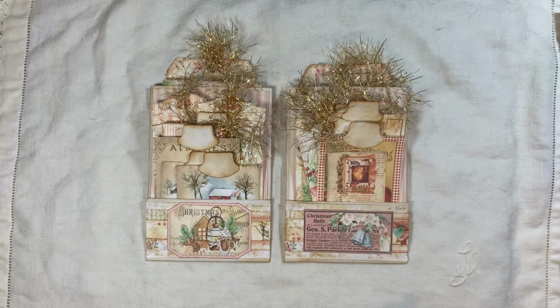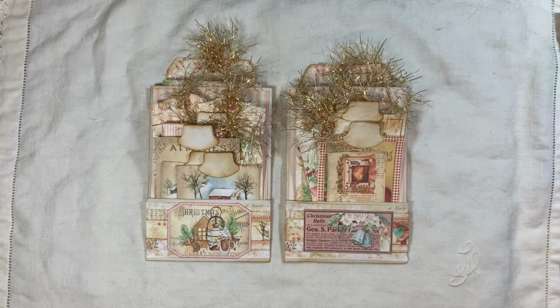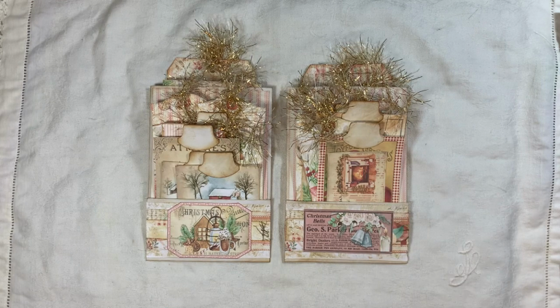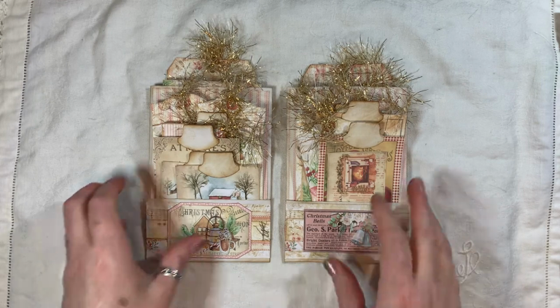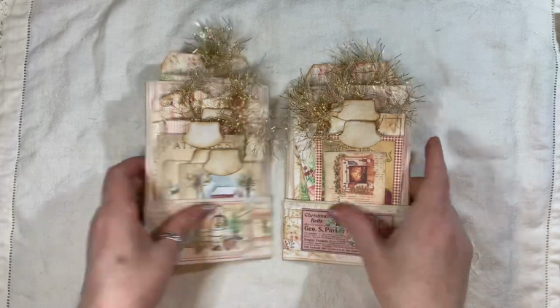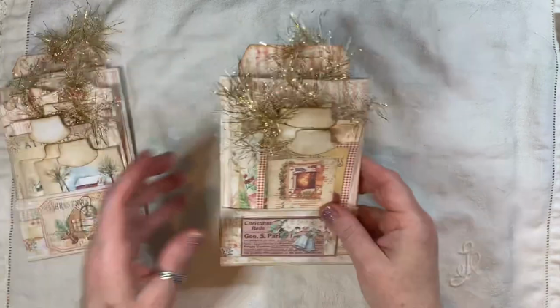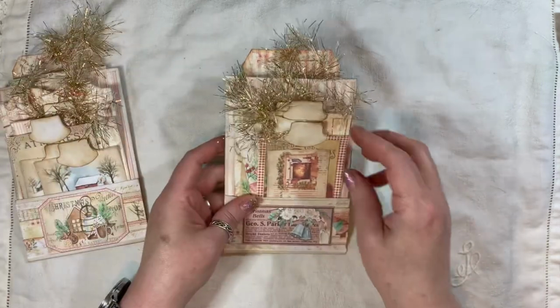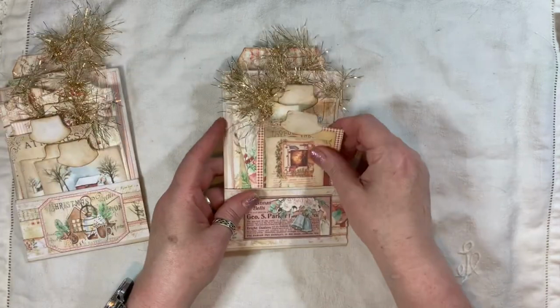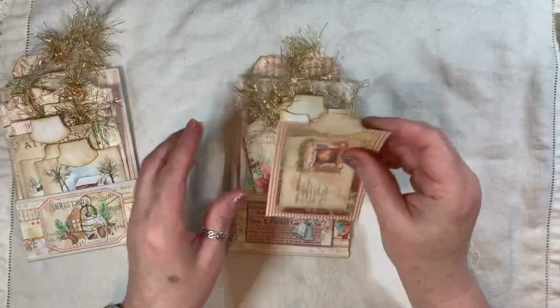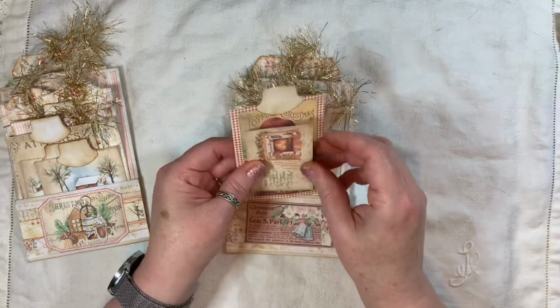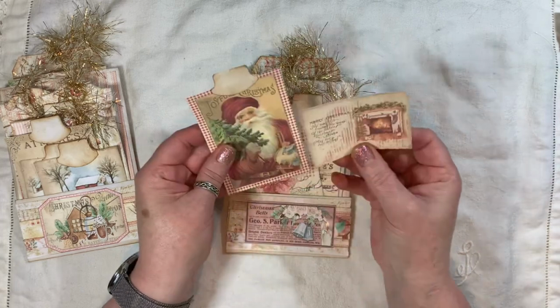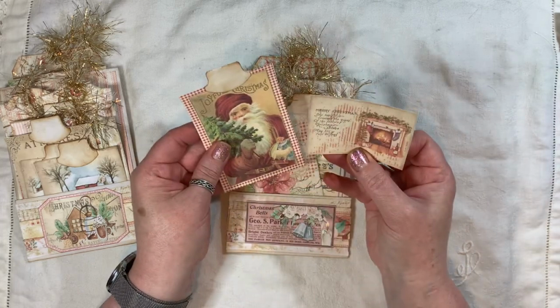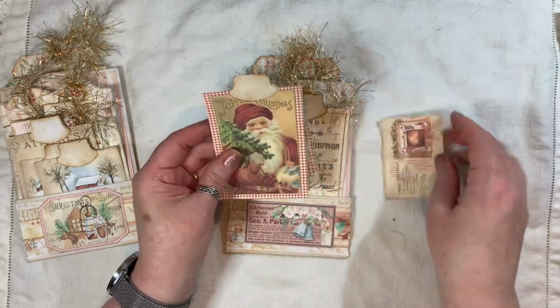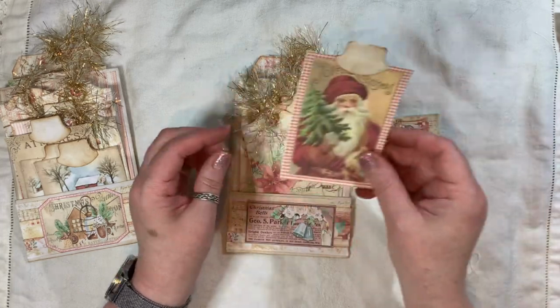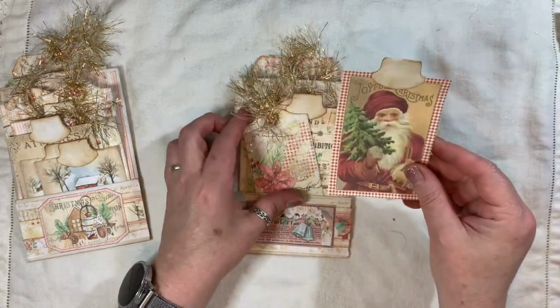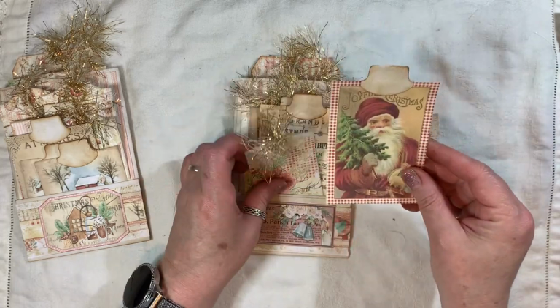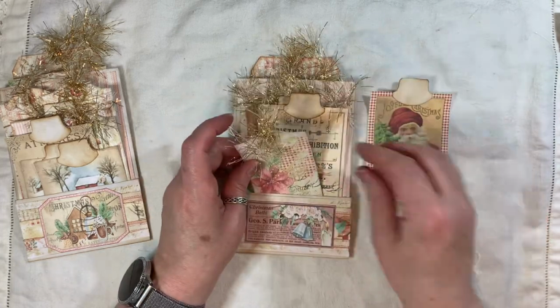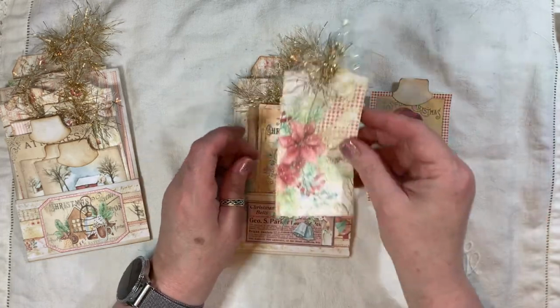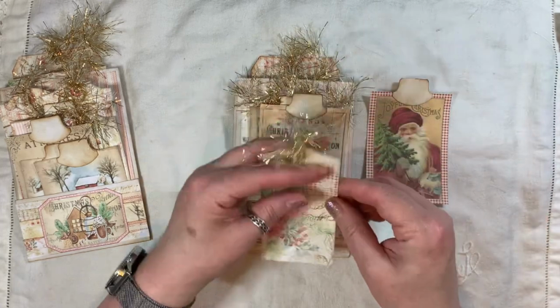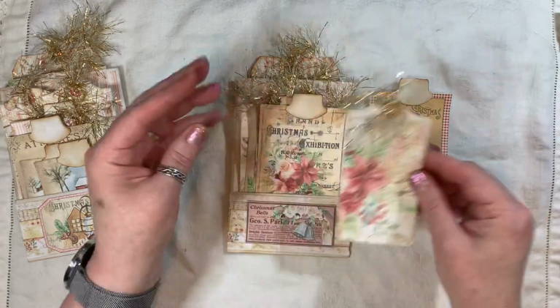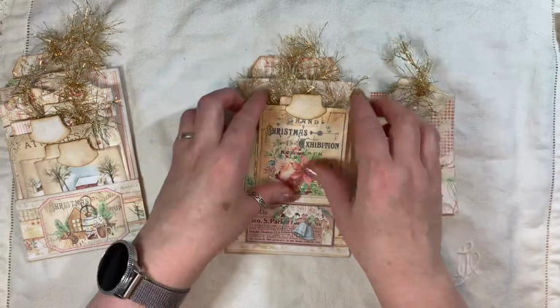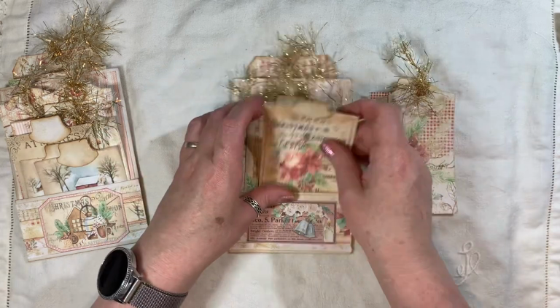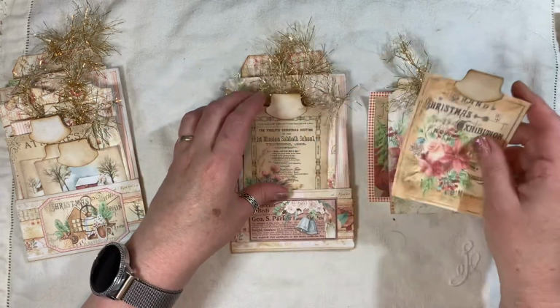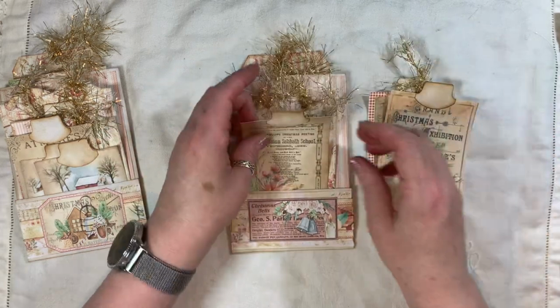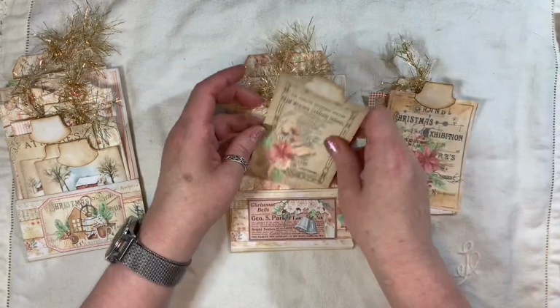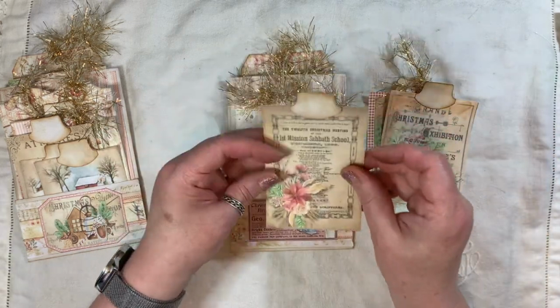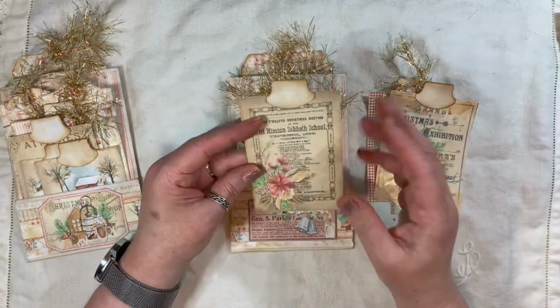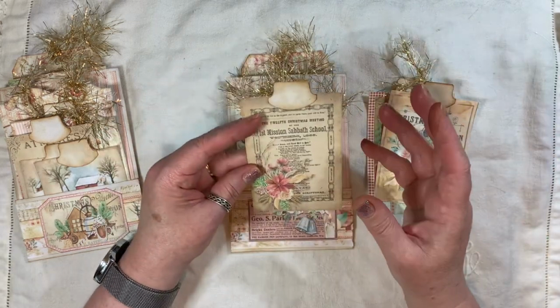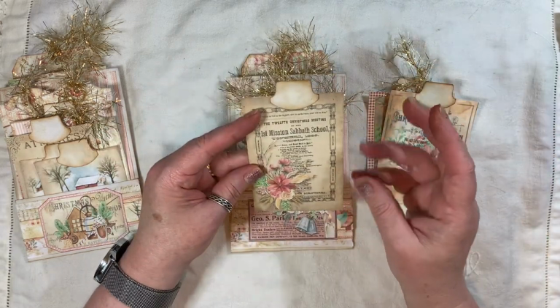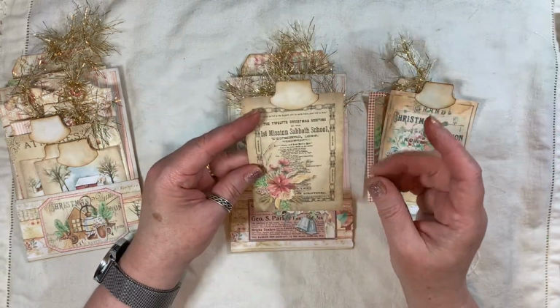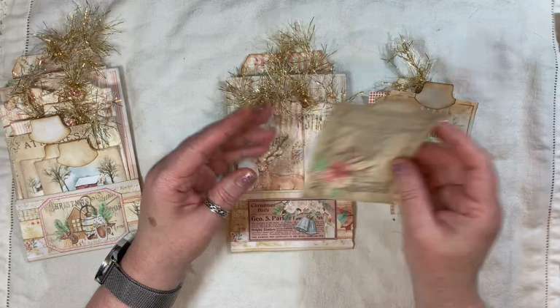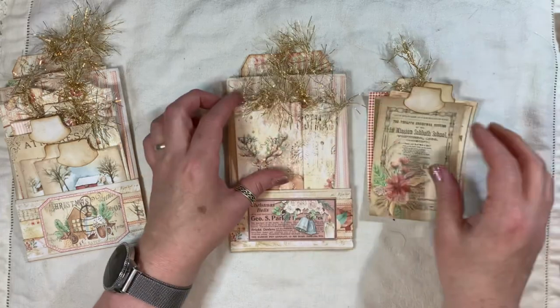So let me show you — this will honestly be a very quick video. So we've got a little journal card, Father Christmas, and a tag here. I've used kits from several kits from the Journal Bolt.